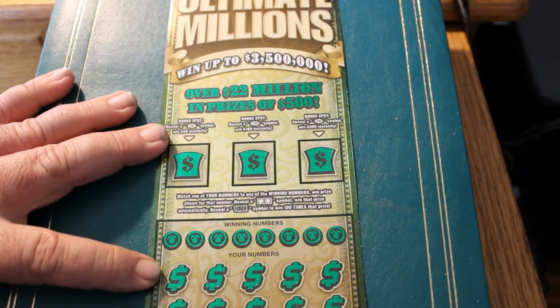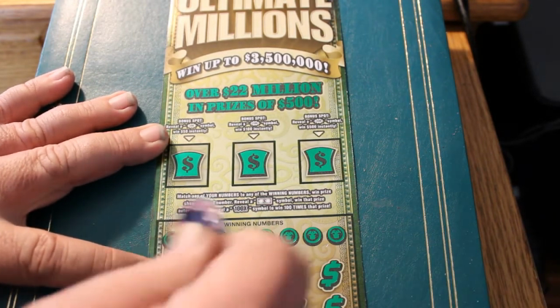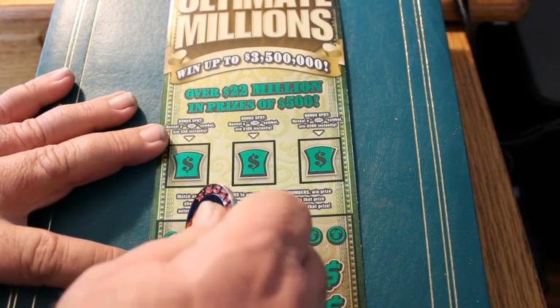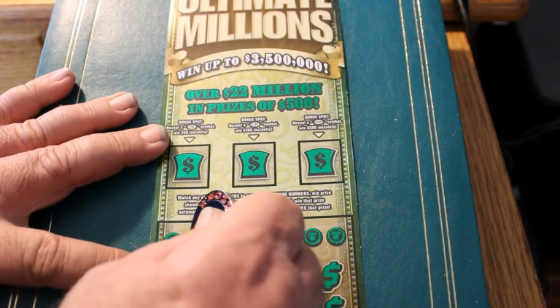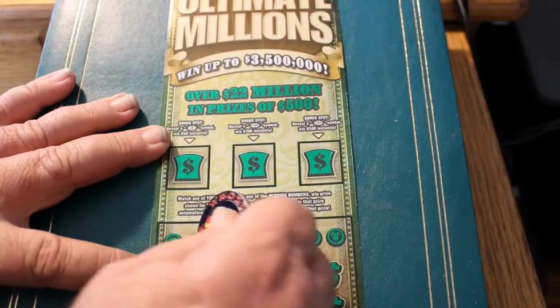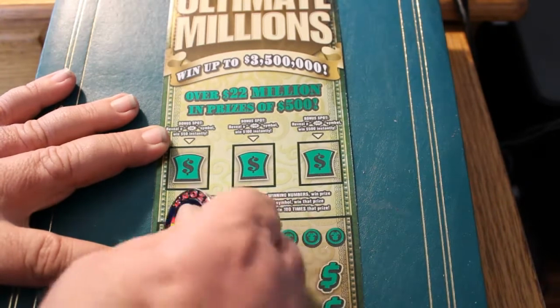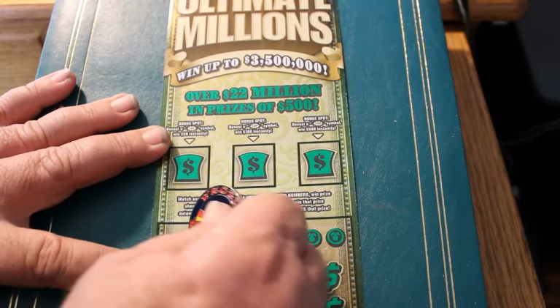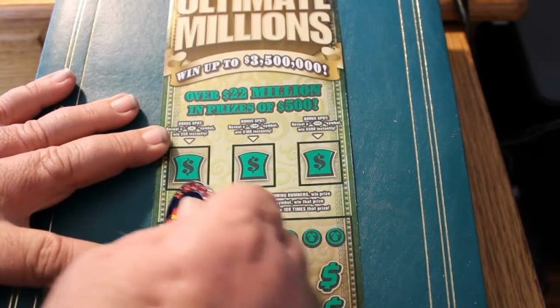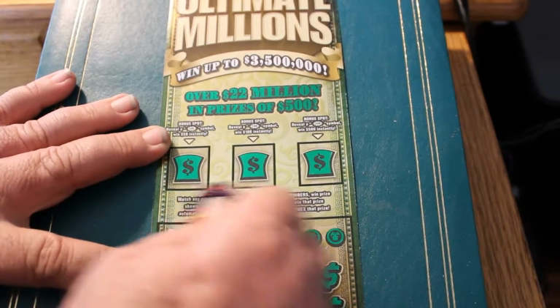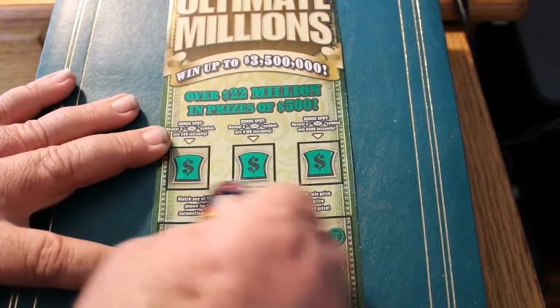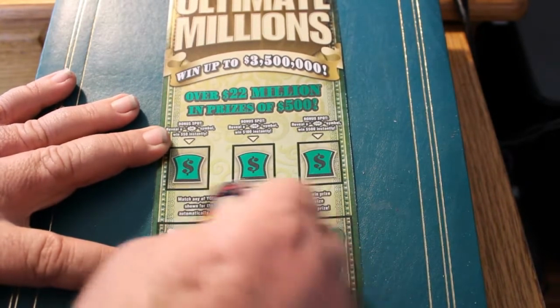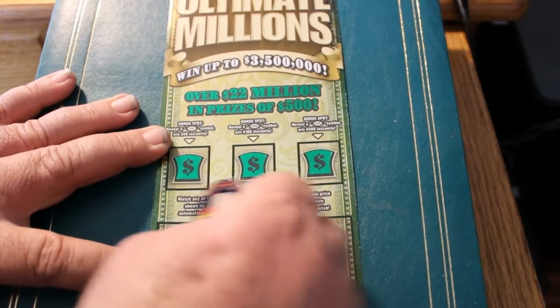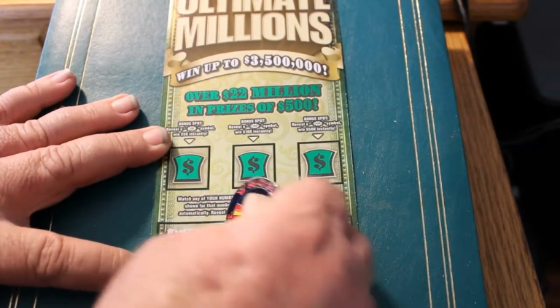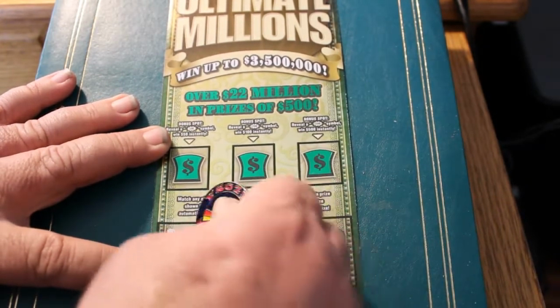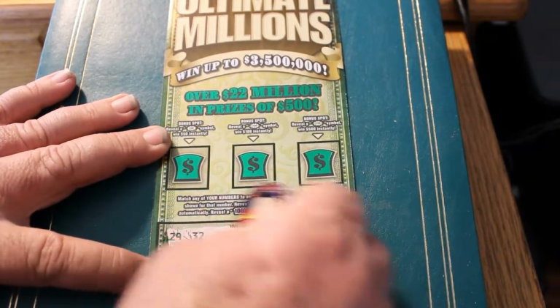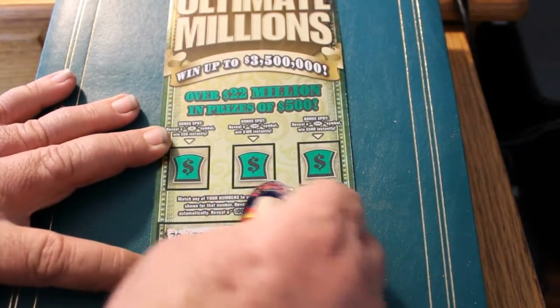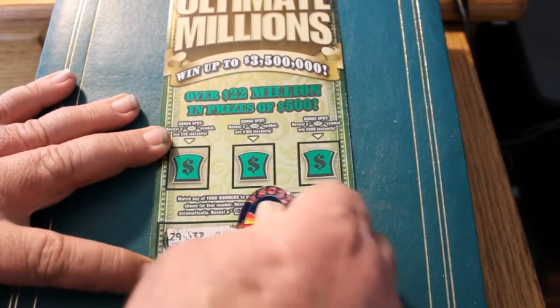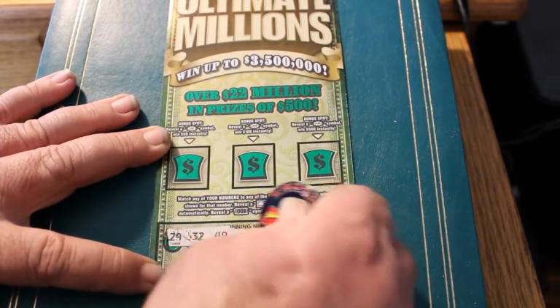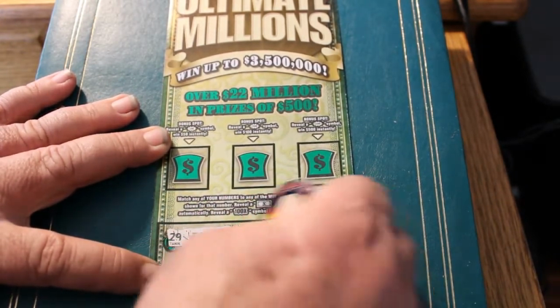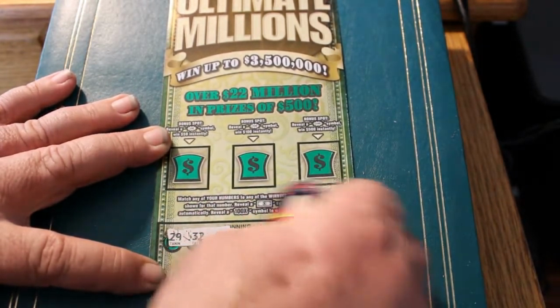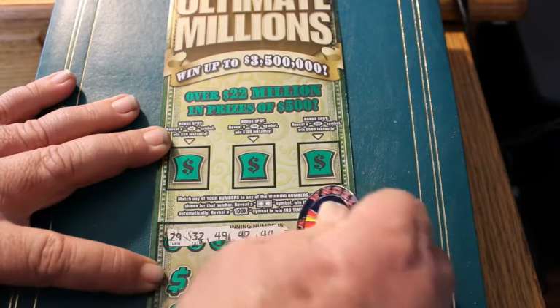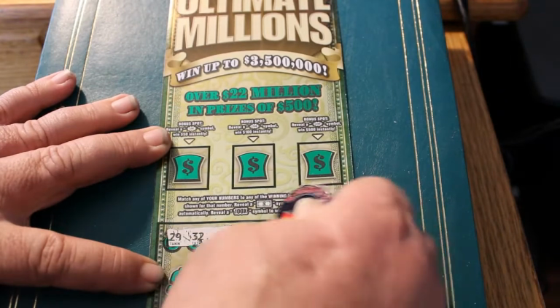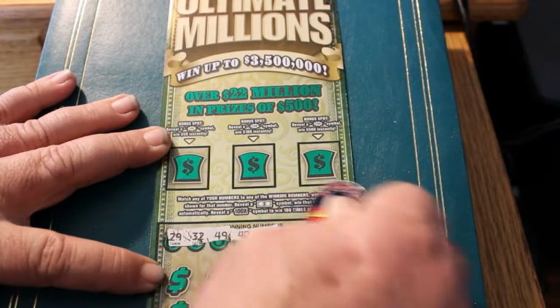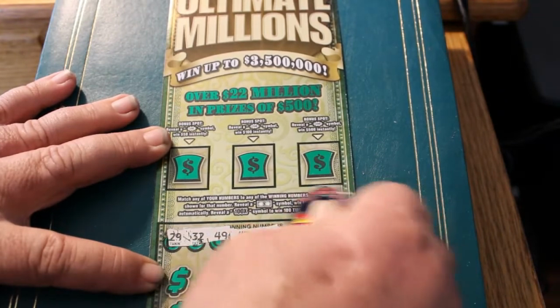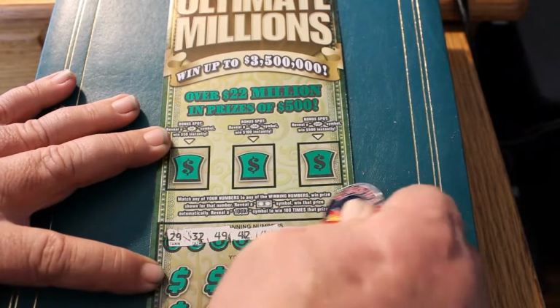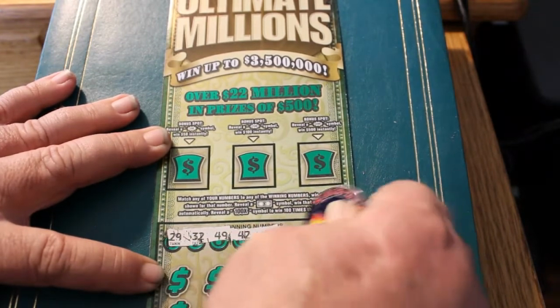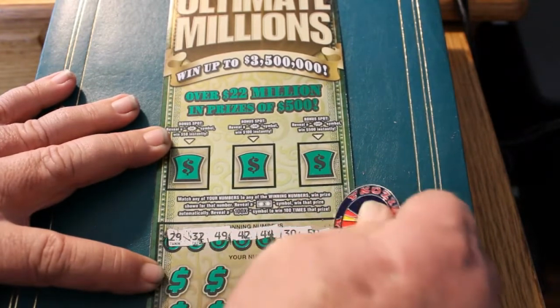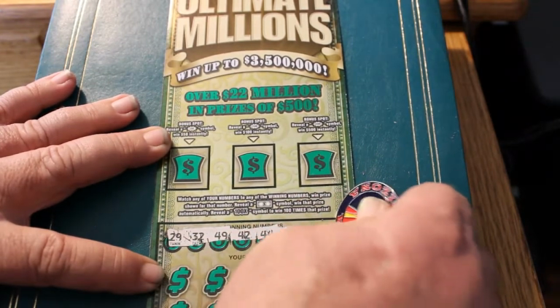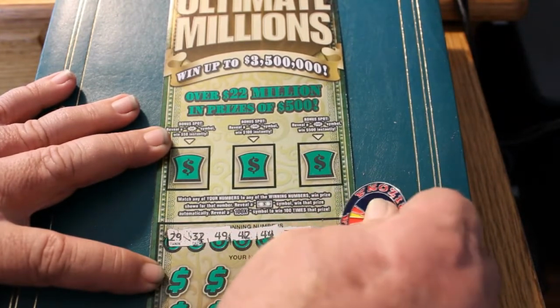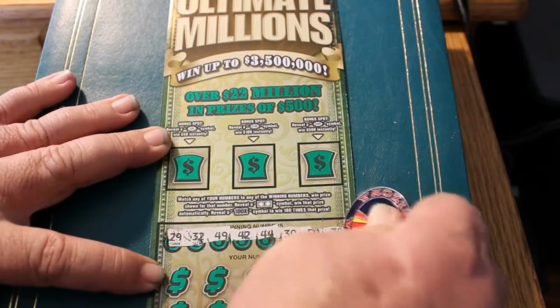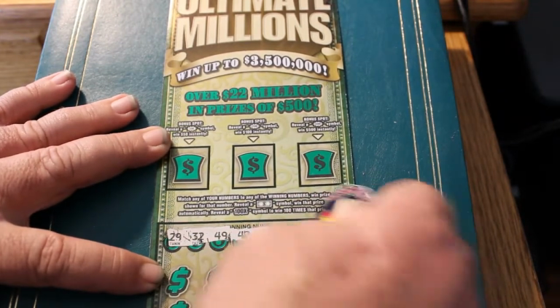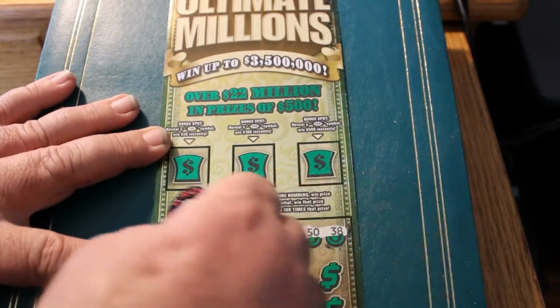Winning numbers: 29, 32, 49, 42, 44, 30, 50, and 38.